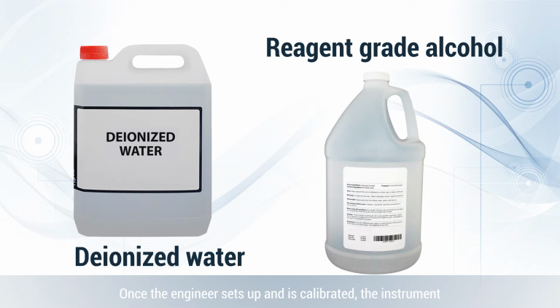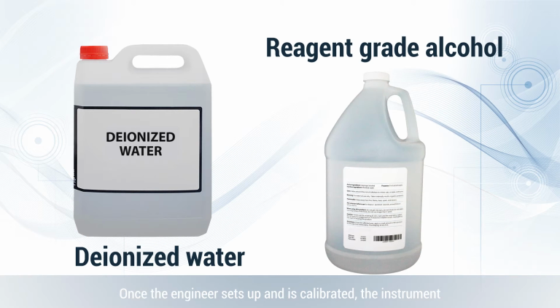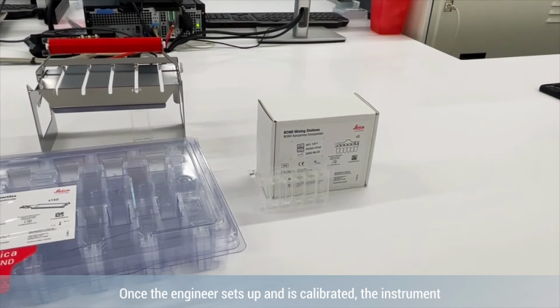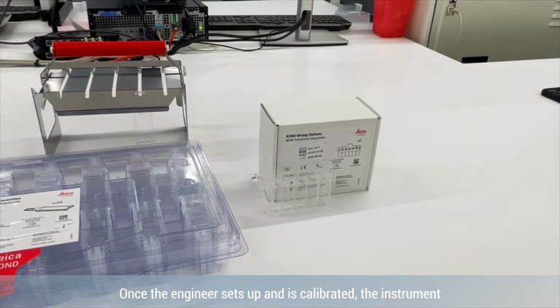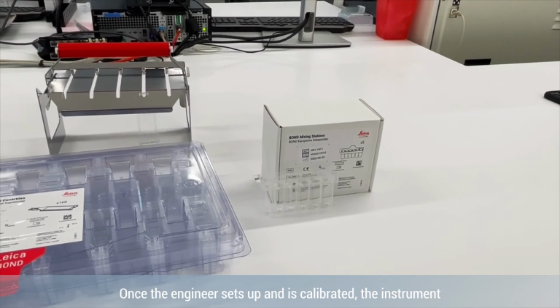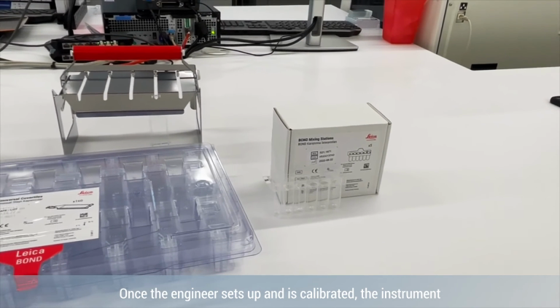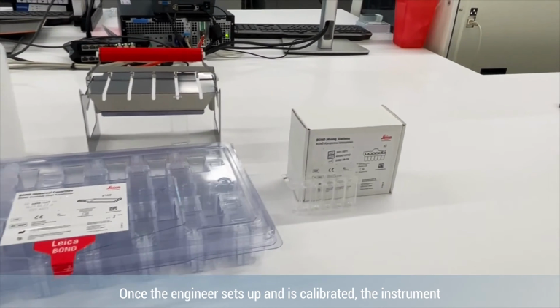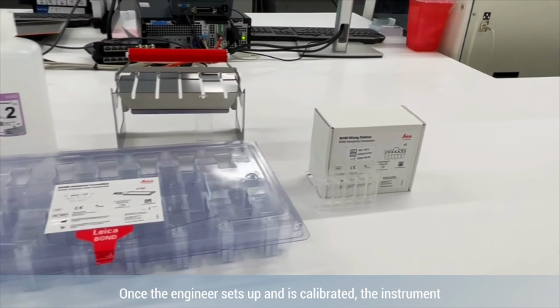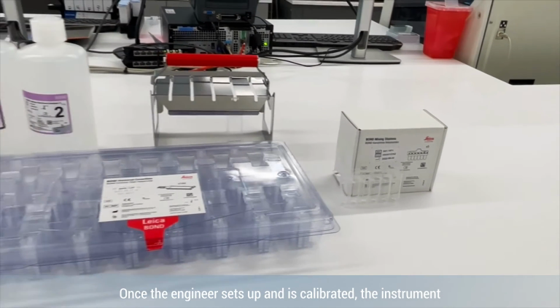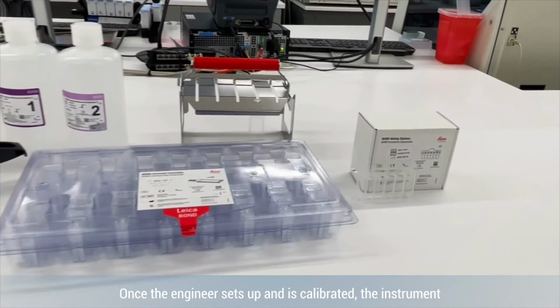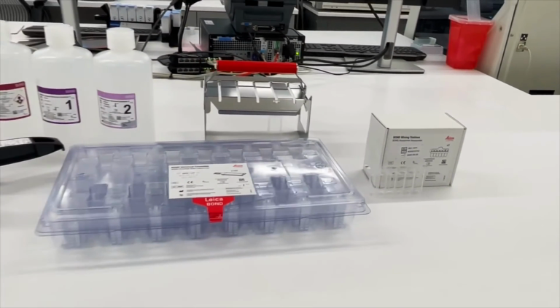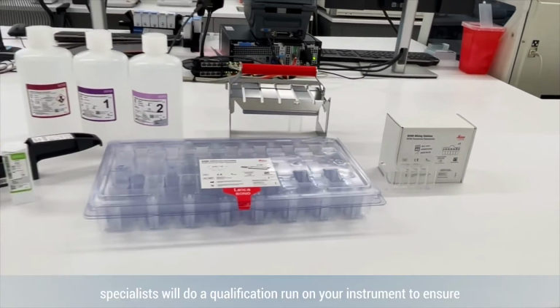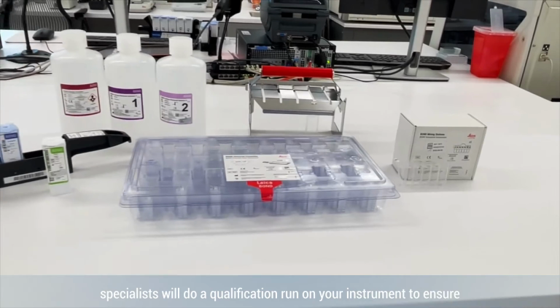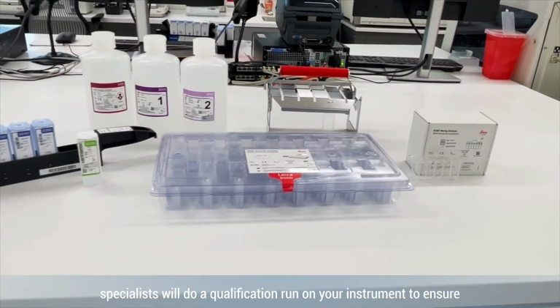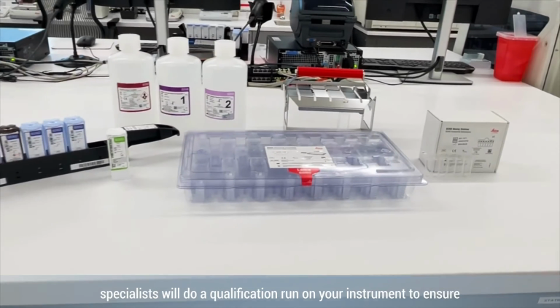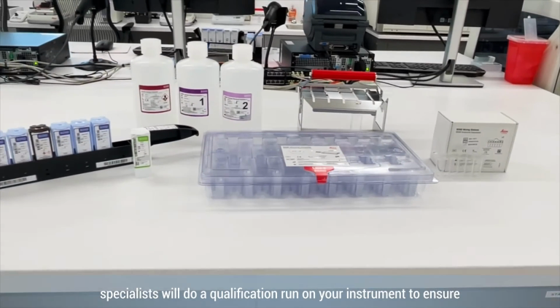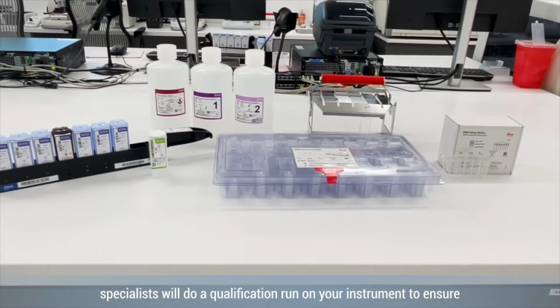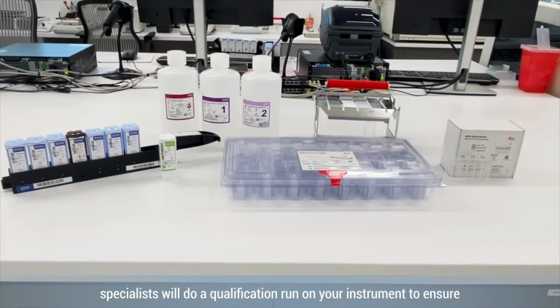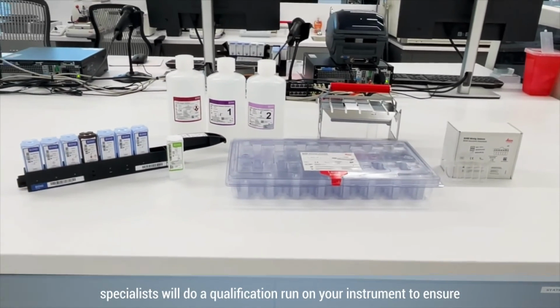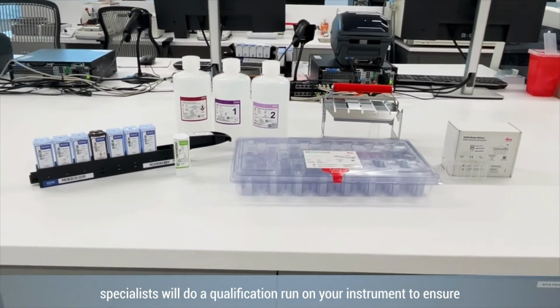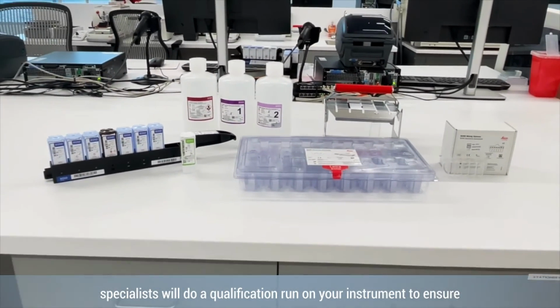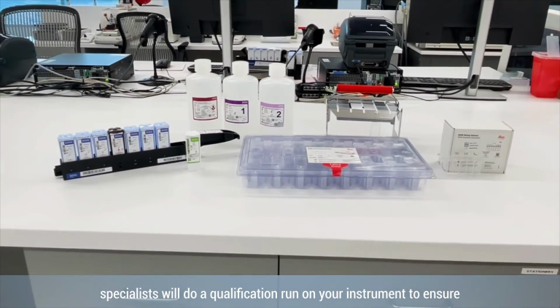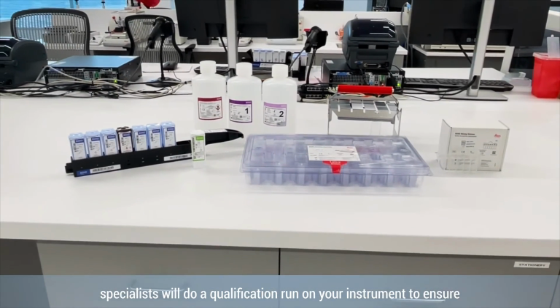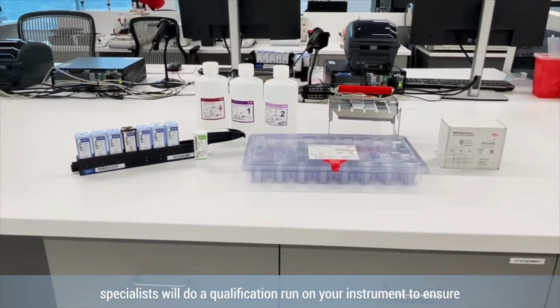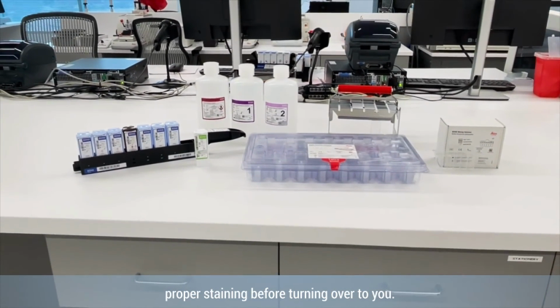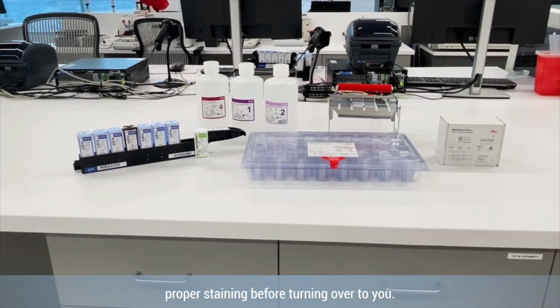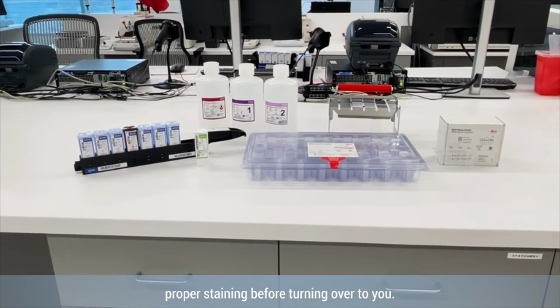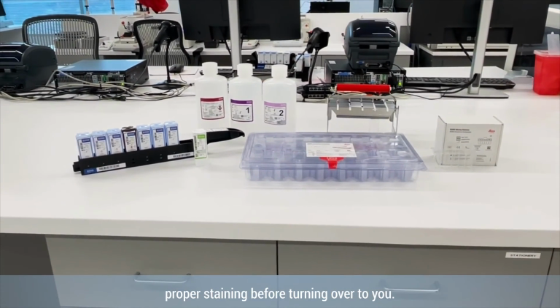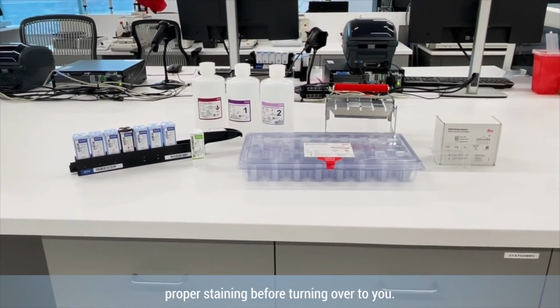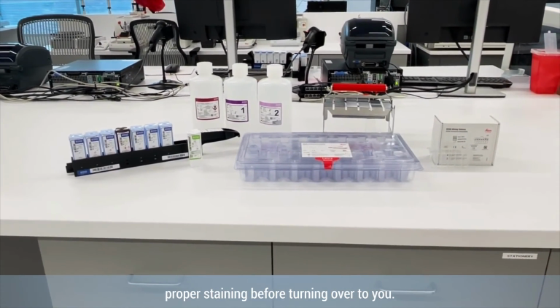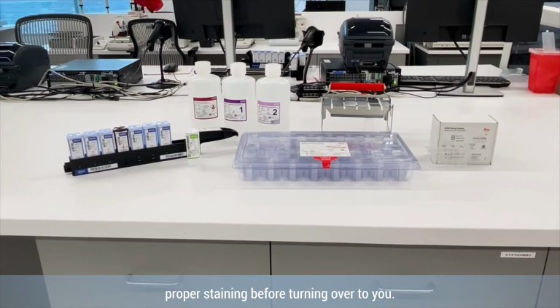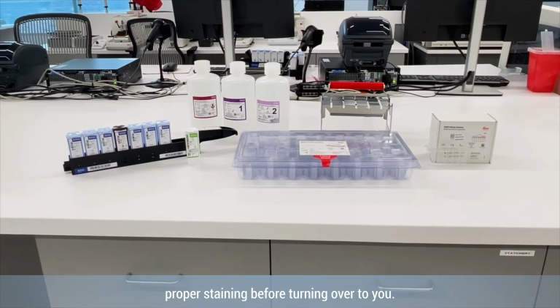Once the engineer sets up and has calibrated the instrument, your app specialist will do a qualification run on your instrument to ensure proper staining before turning it over to you.